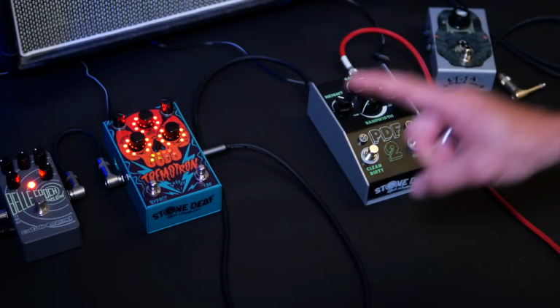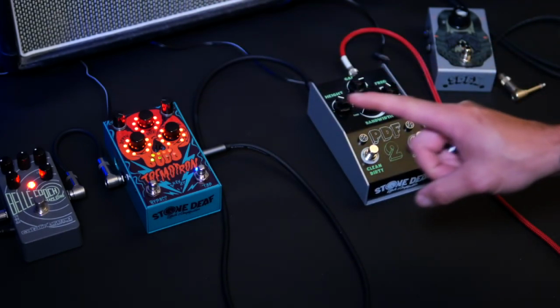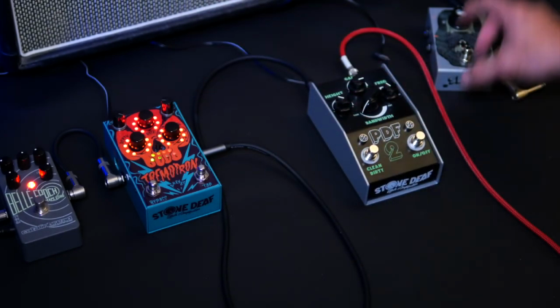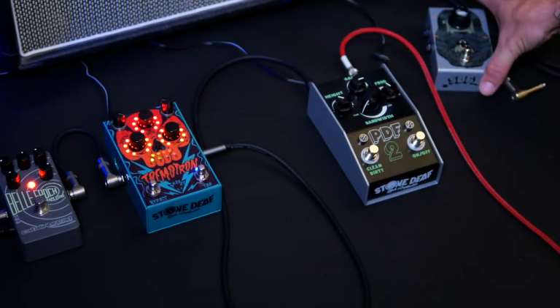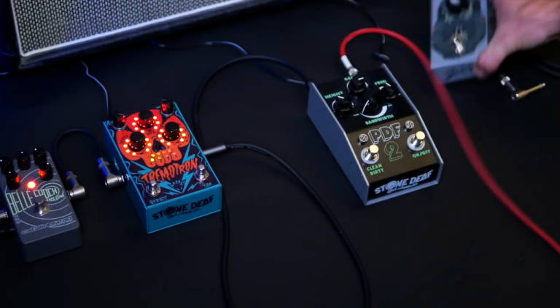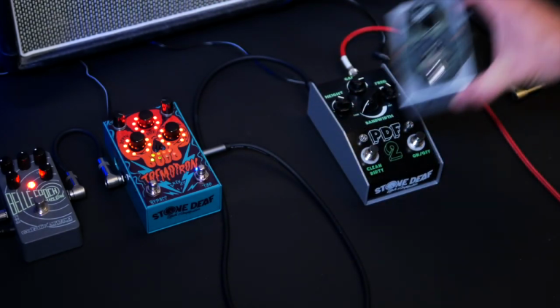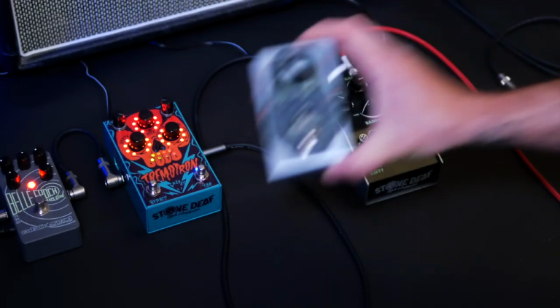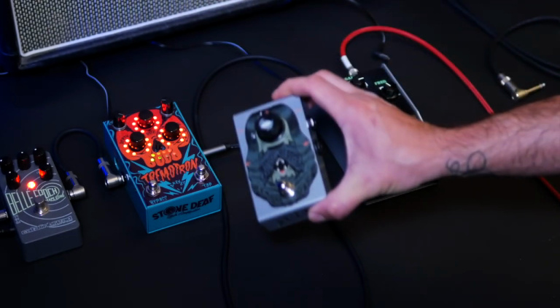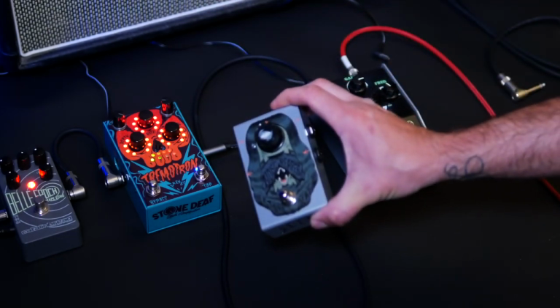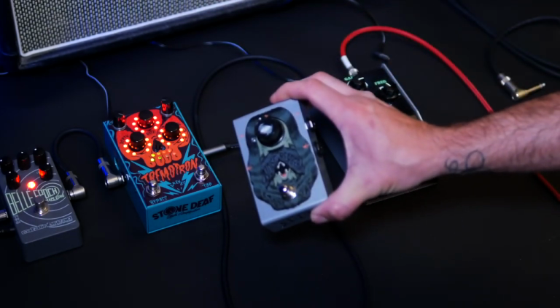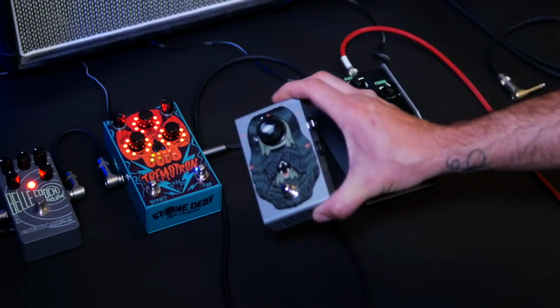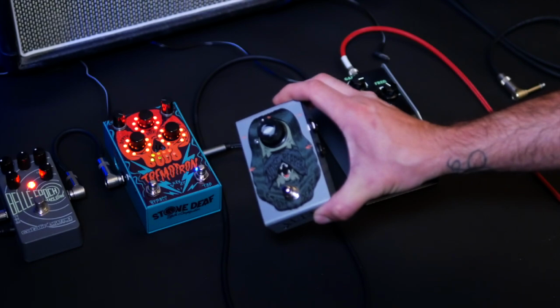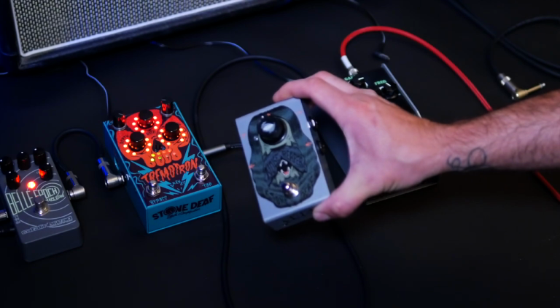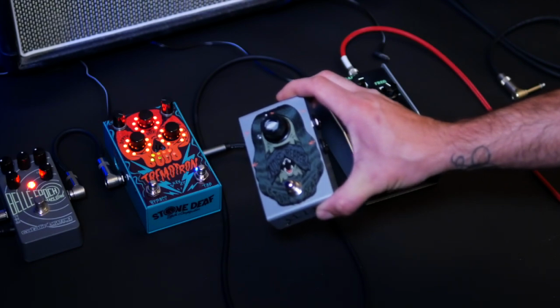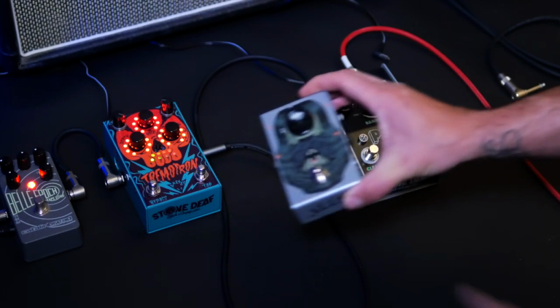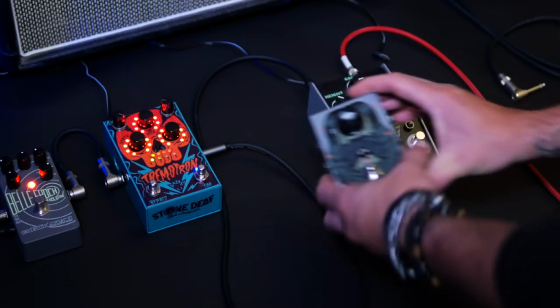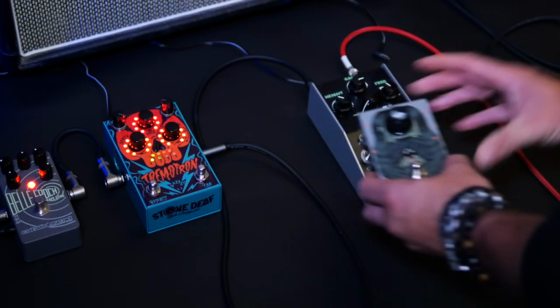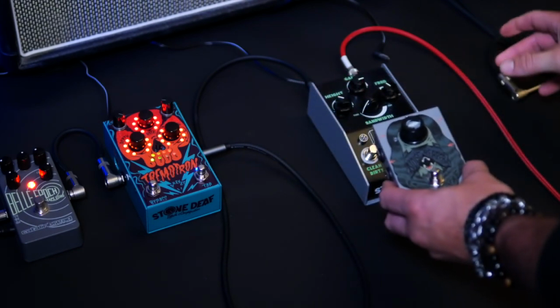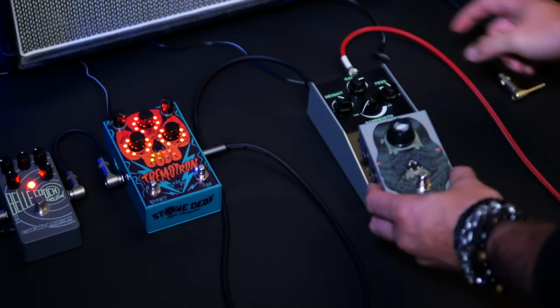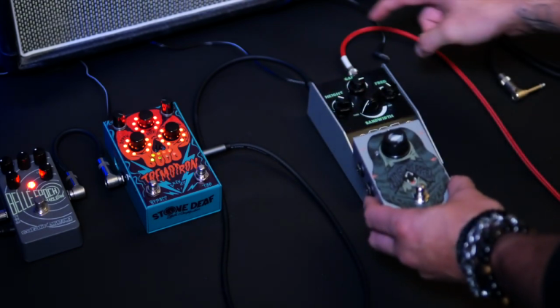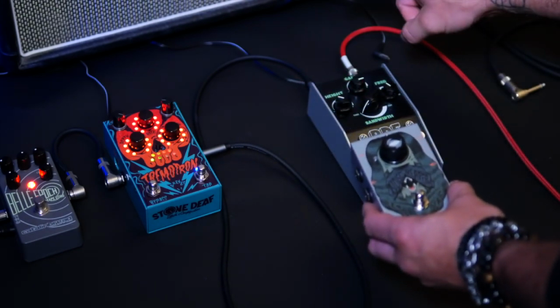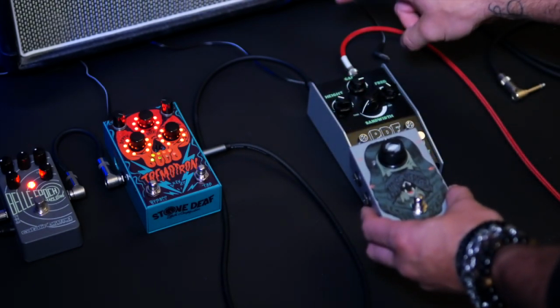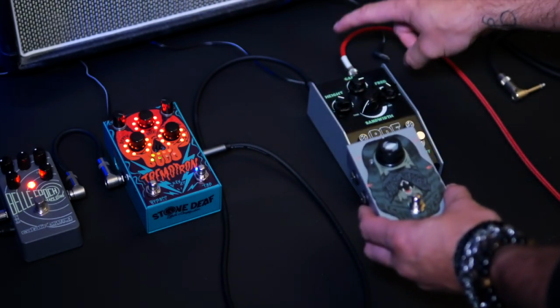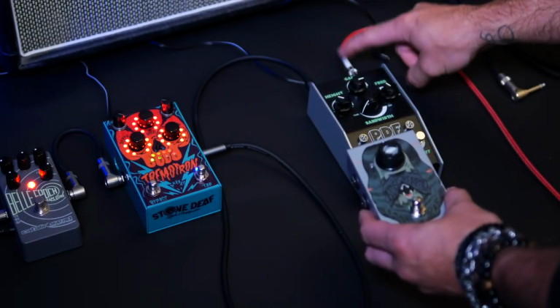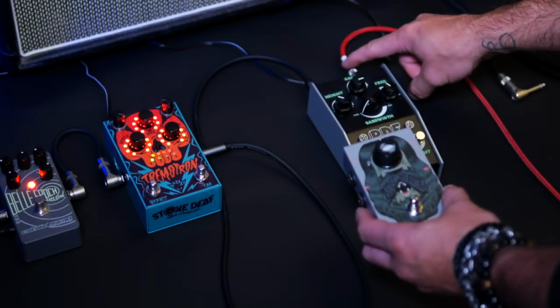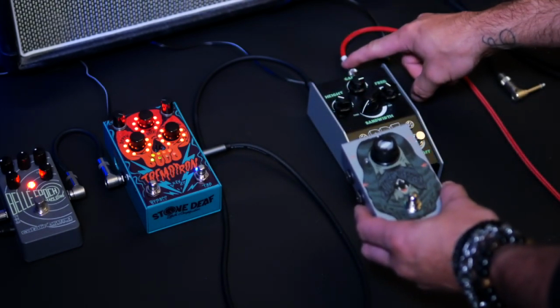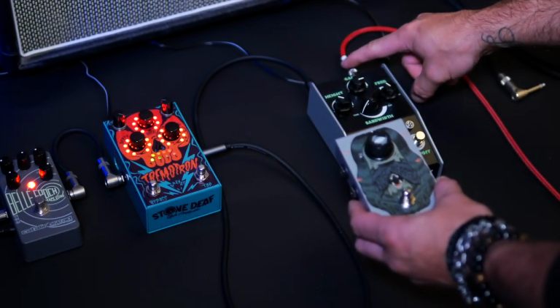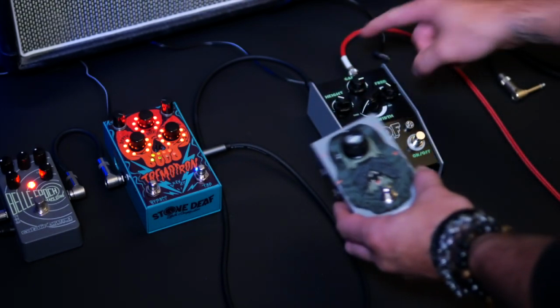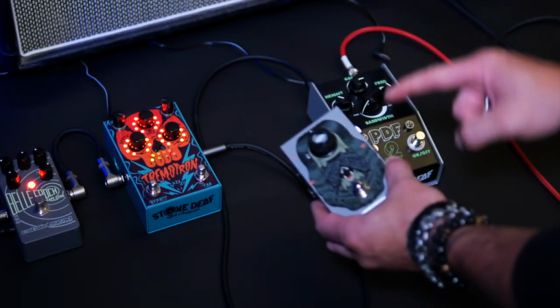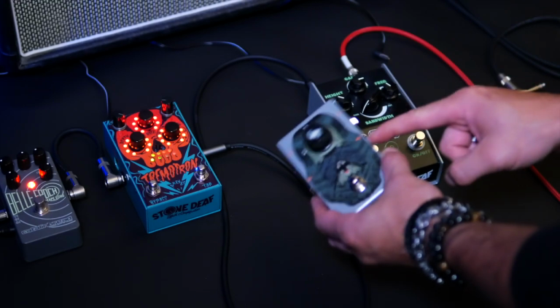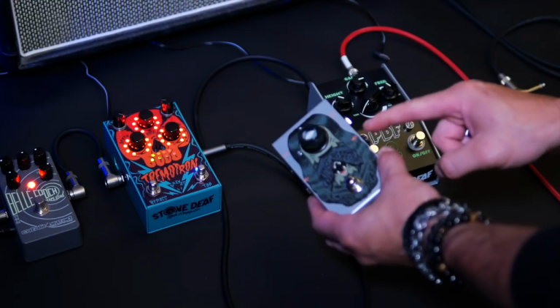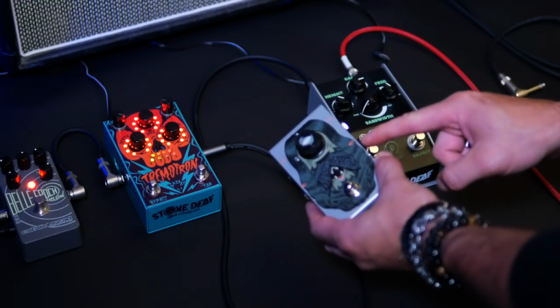Here we have your Noise Reaper, and you want to take the input cable from the first distortion pedal in your chain and put it into the guitar input of the Noise Reaper.